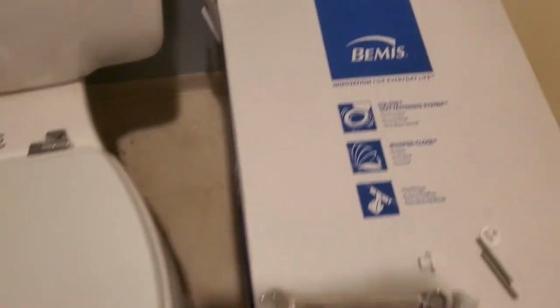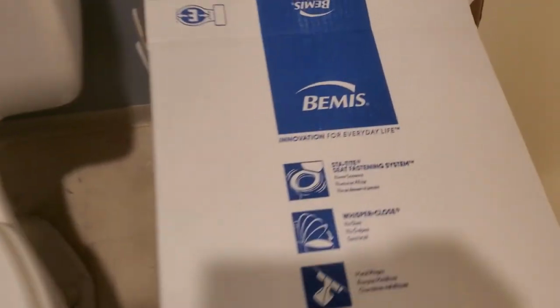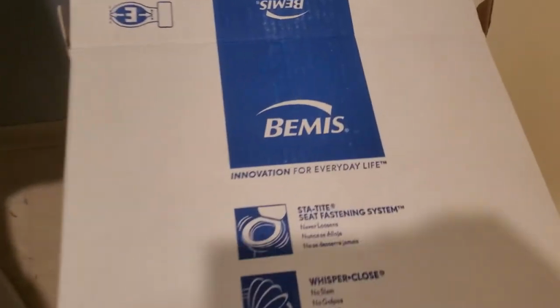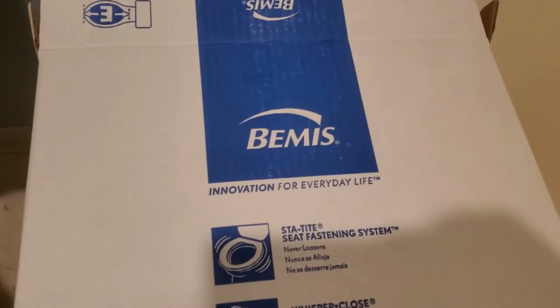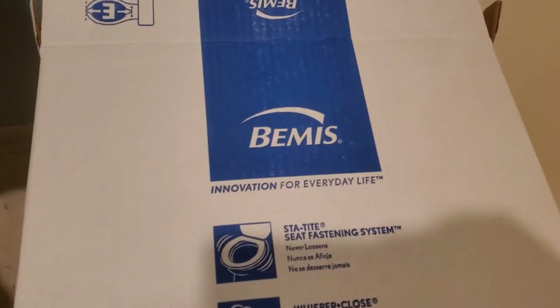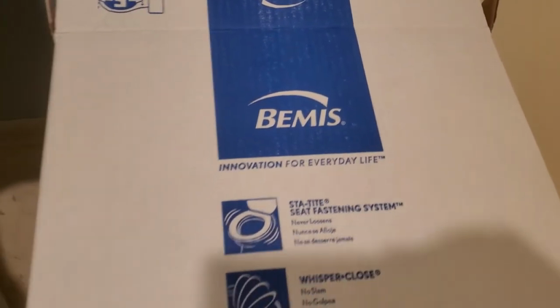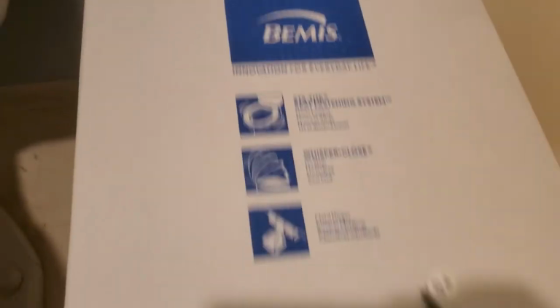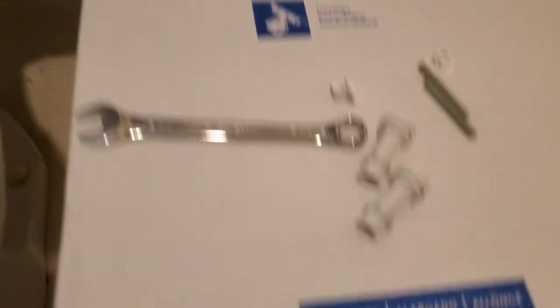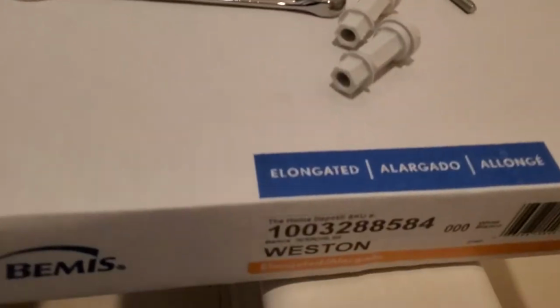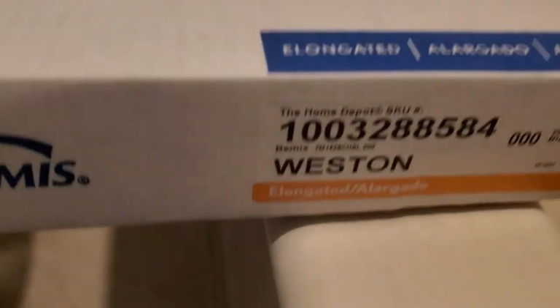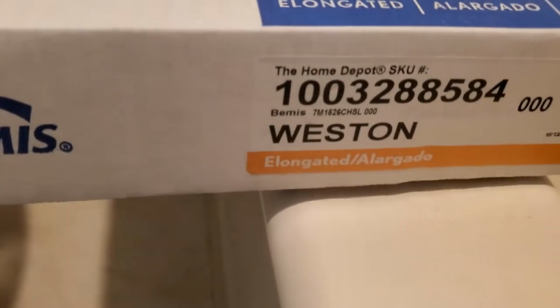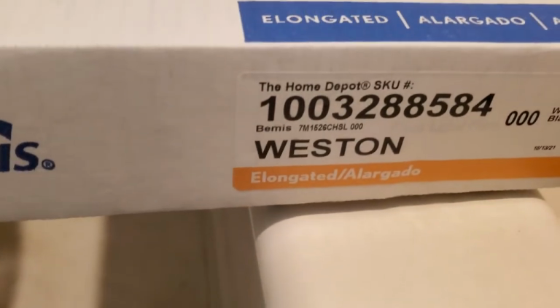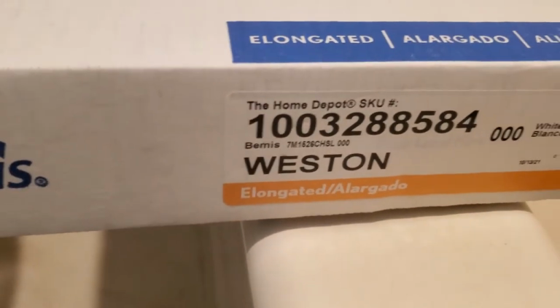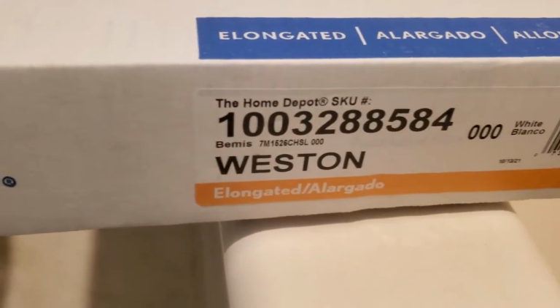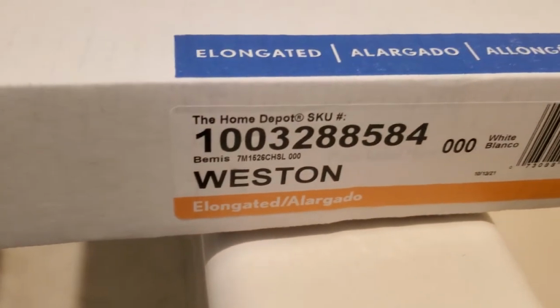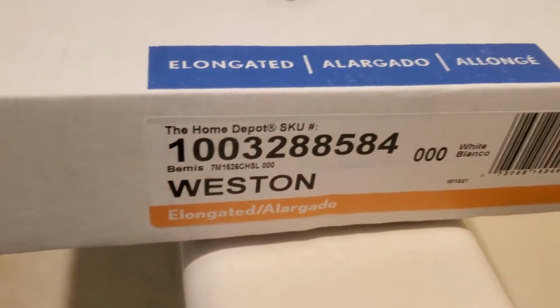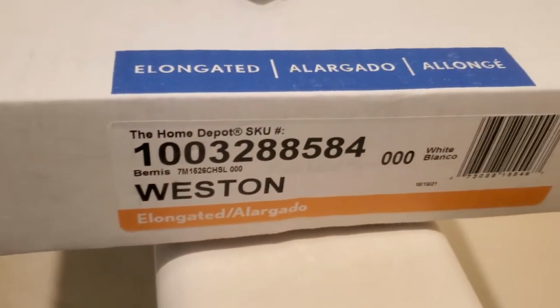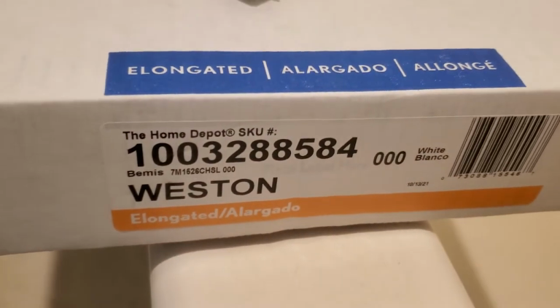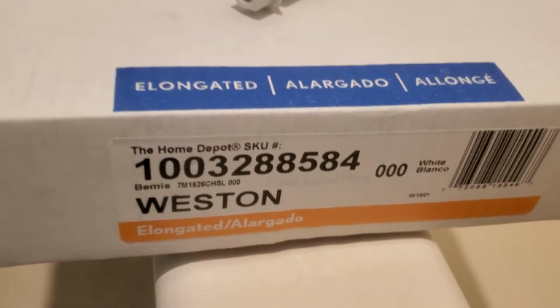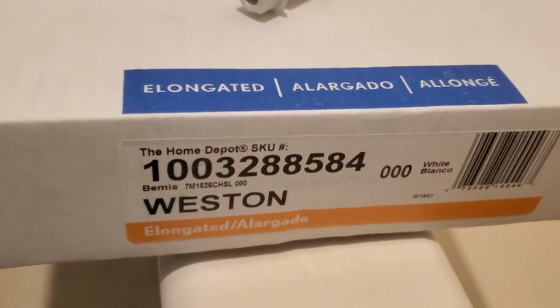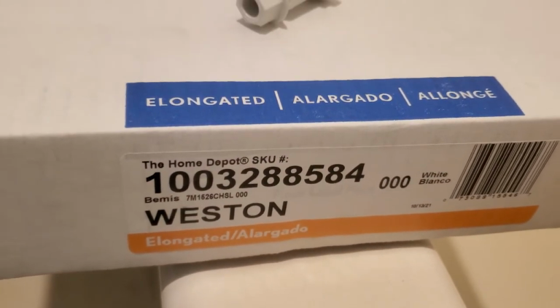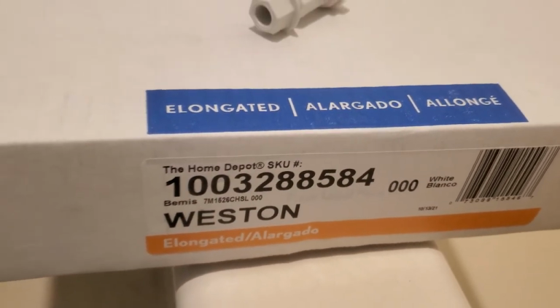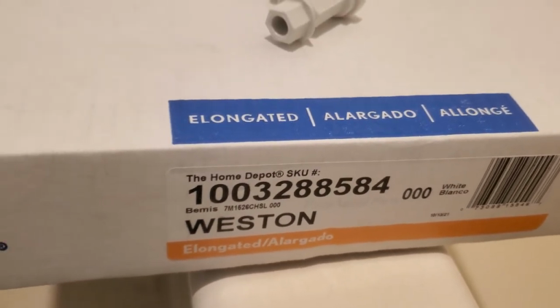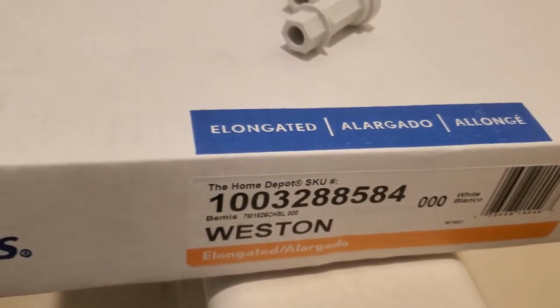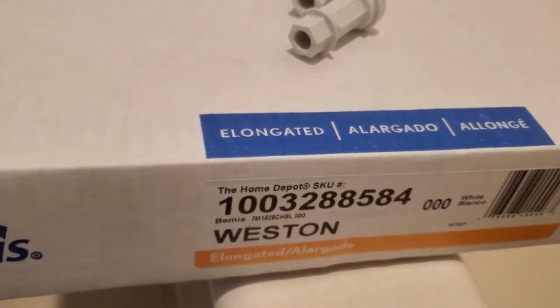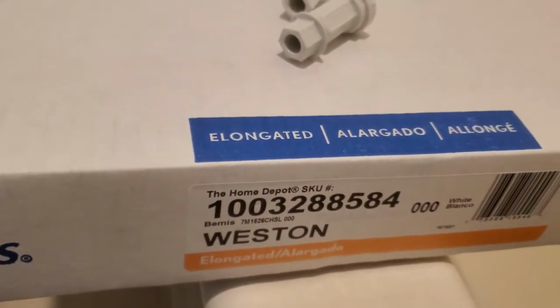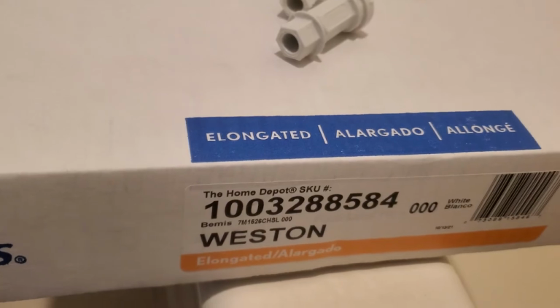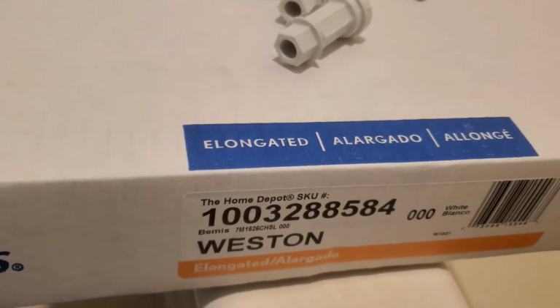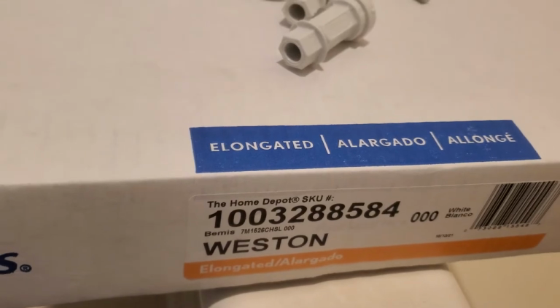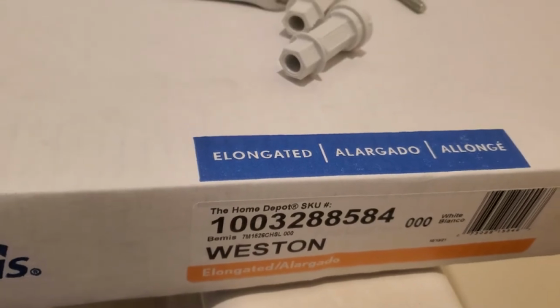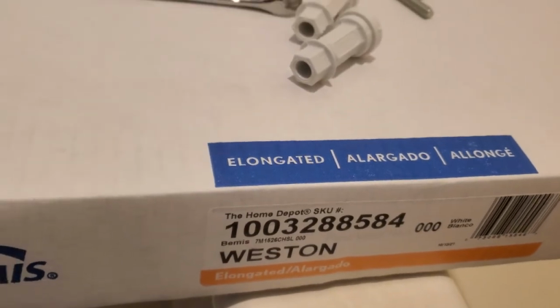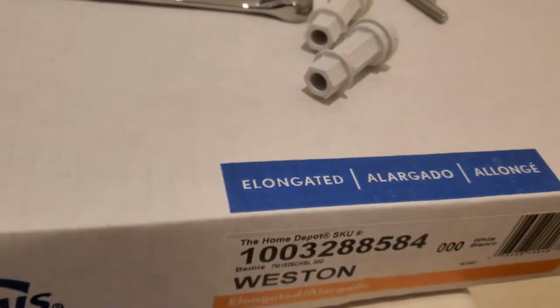I got a Bemis right here. I got it from Home Depot — the Westin model. It was the second most expensive. This one was 40 bucks; there was one for 48 bucks.